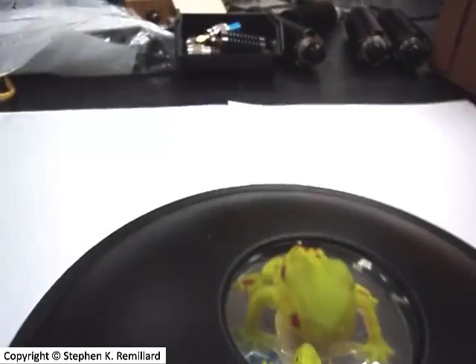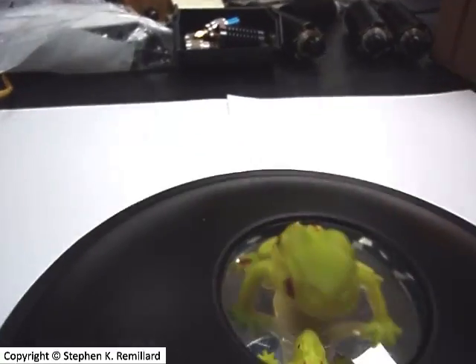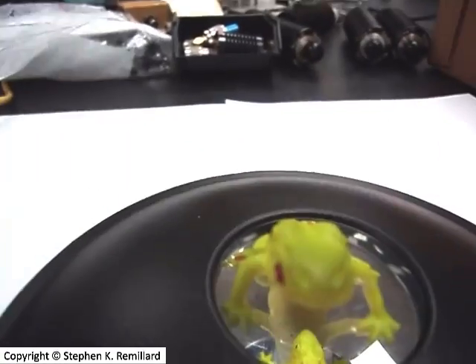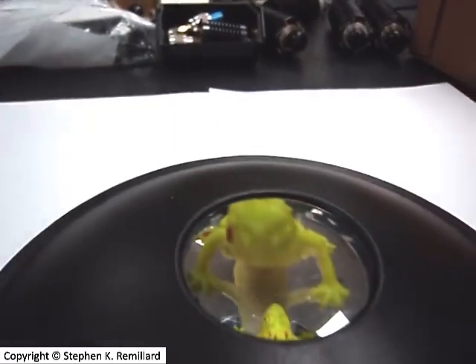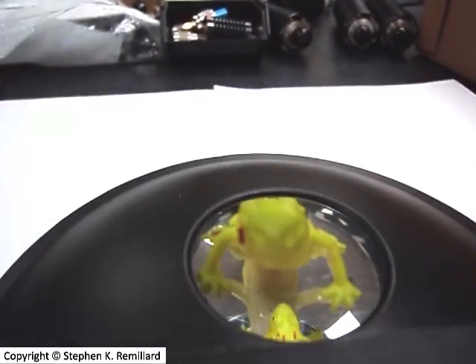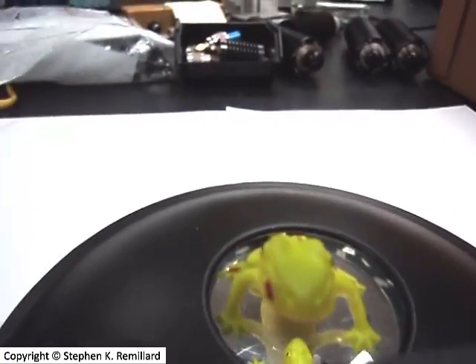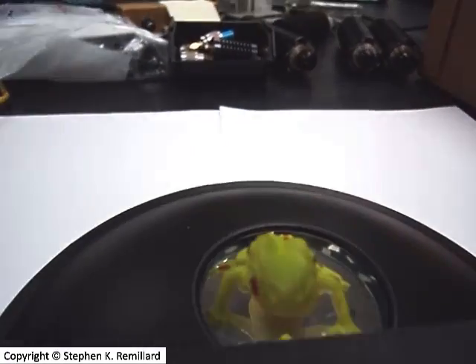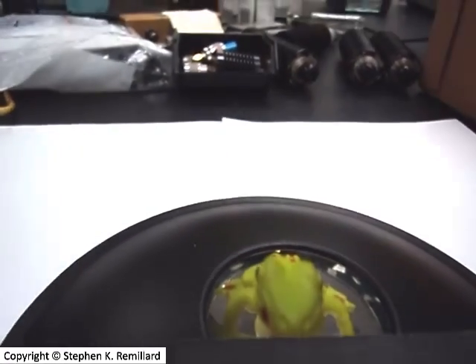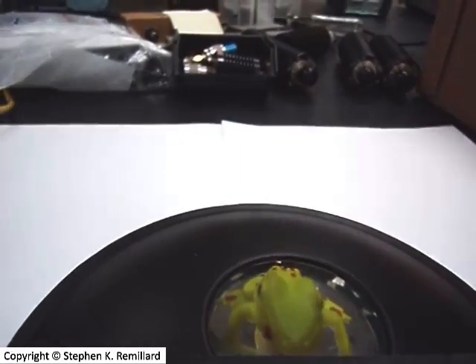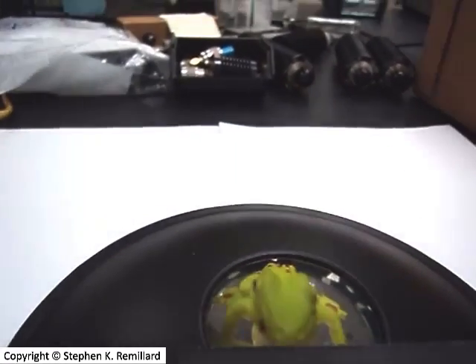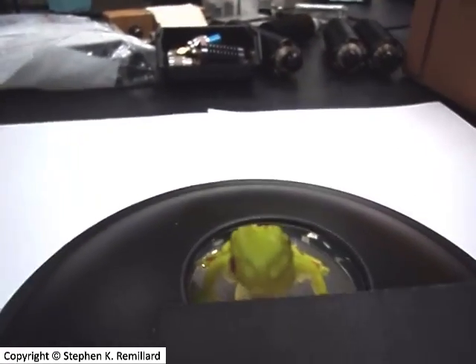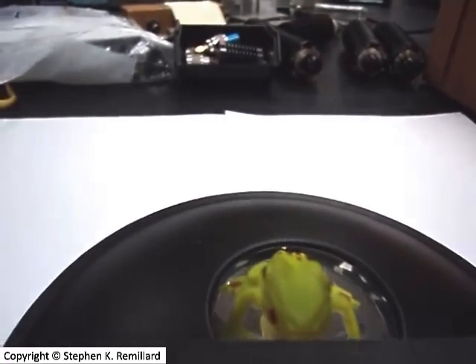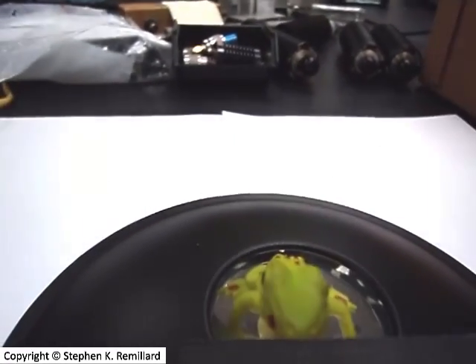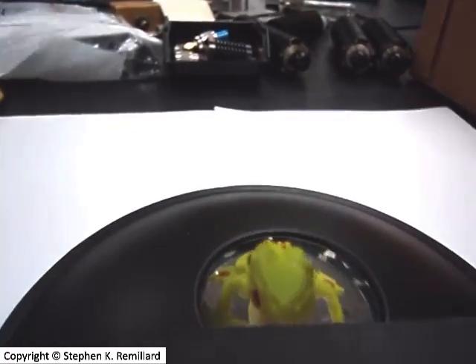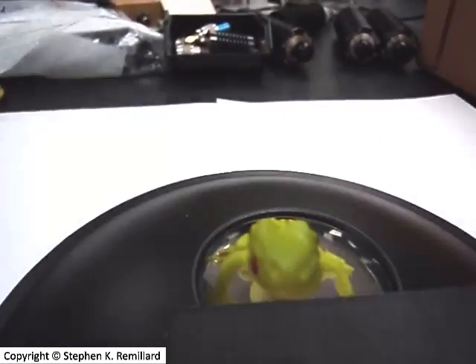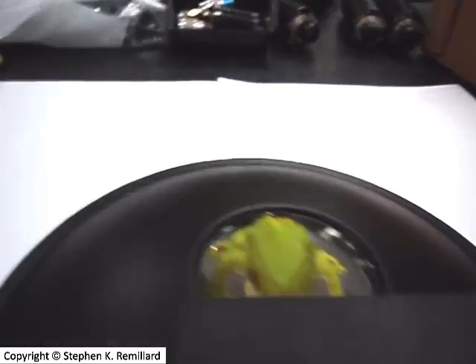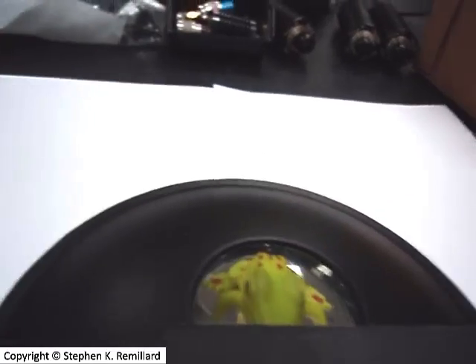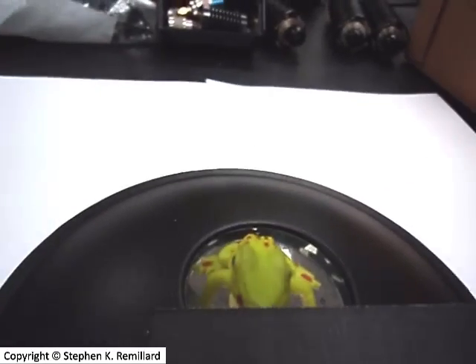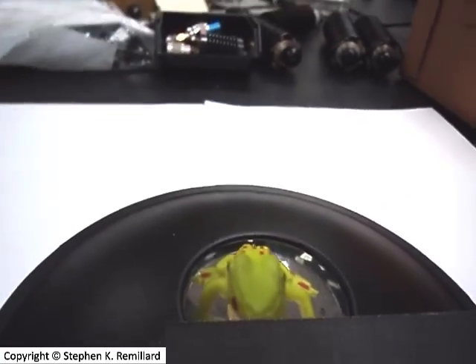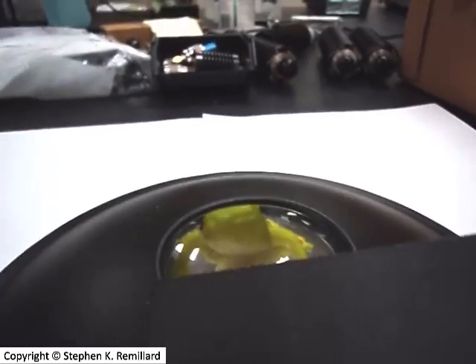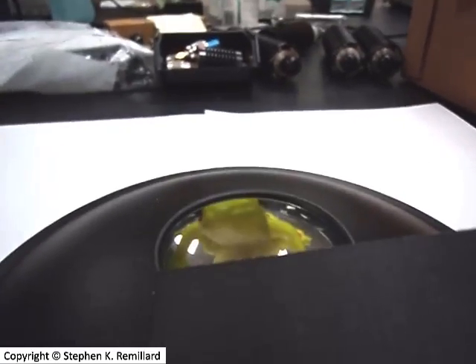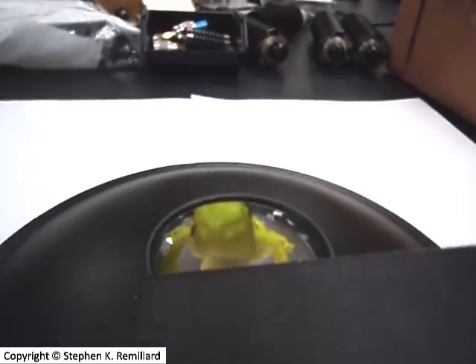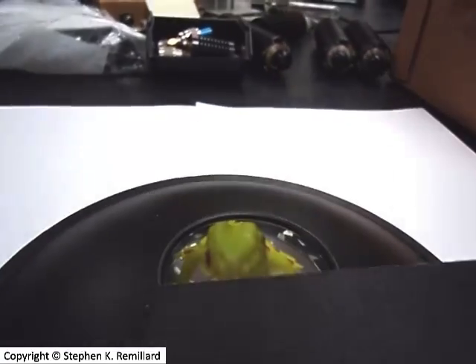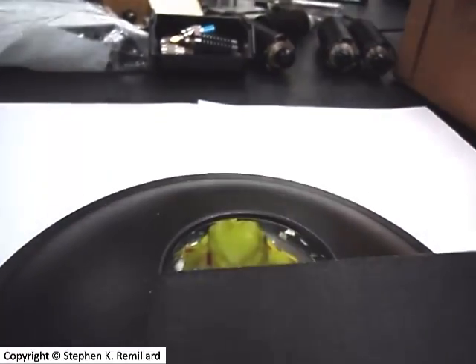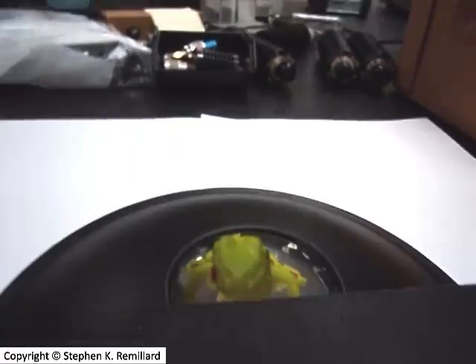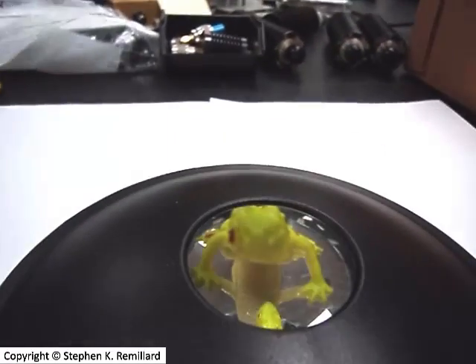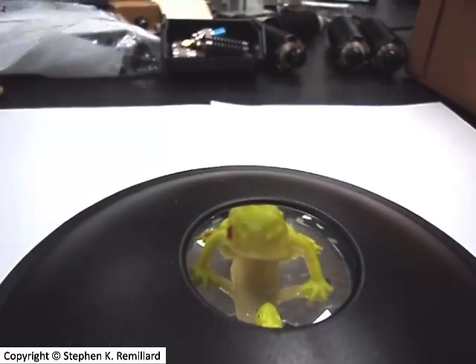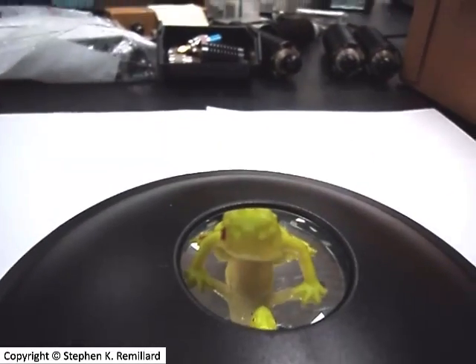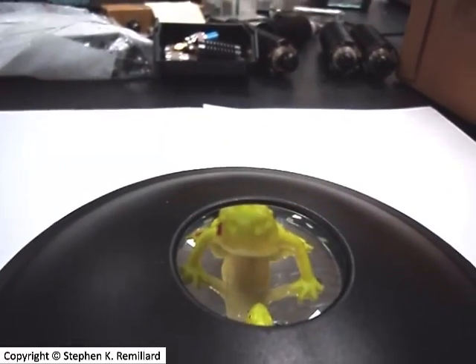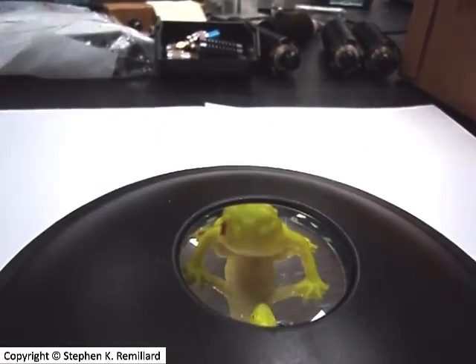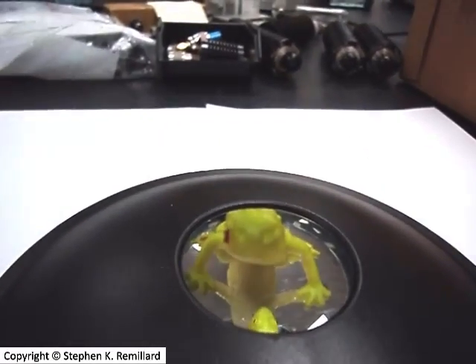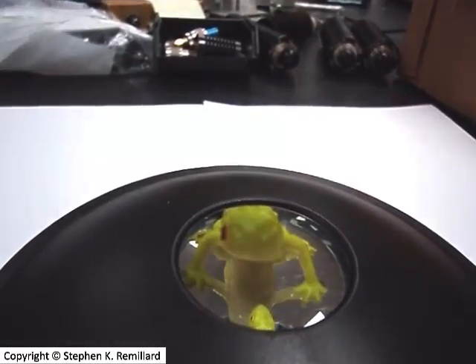If I put this piece of black paper over the hole so you can't see the plastic frog, you might be even more convinced that the image — the mirage — is a real thing.